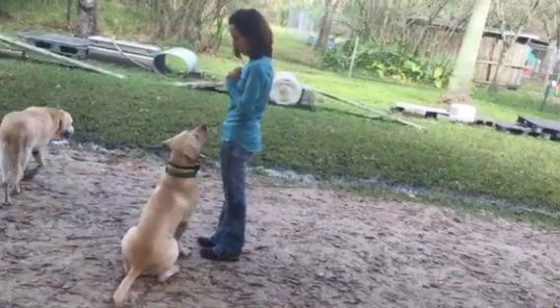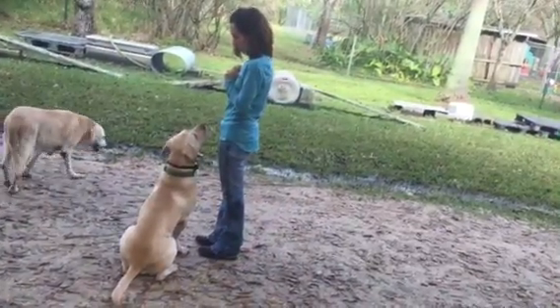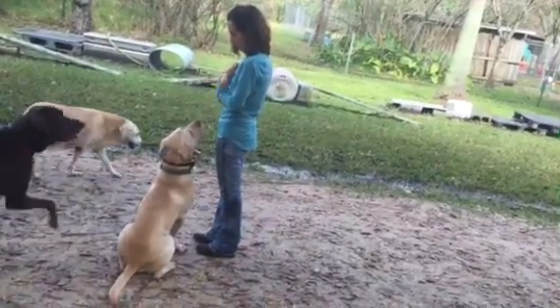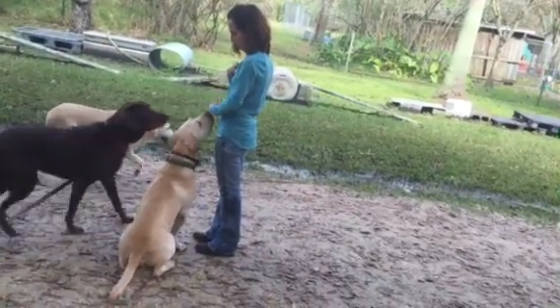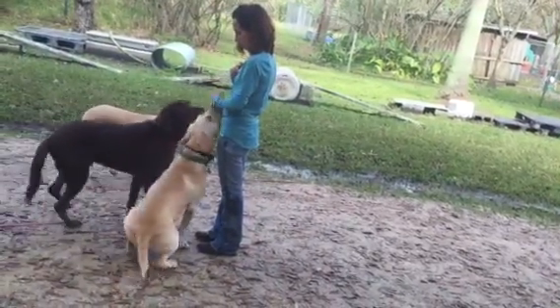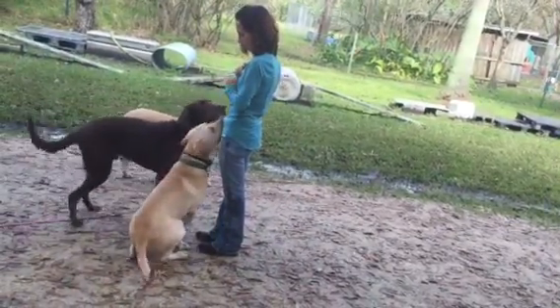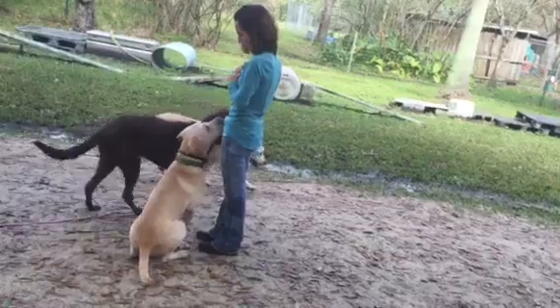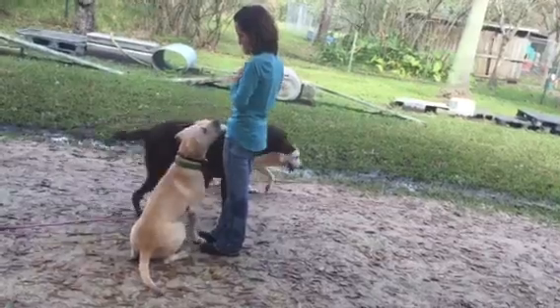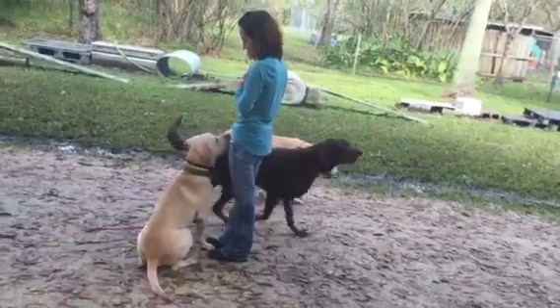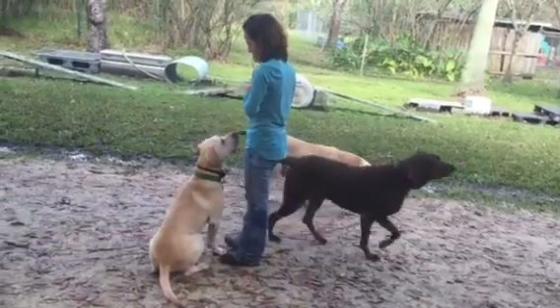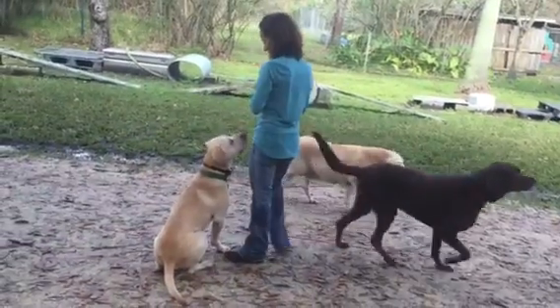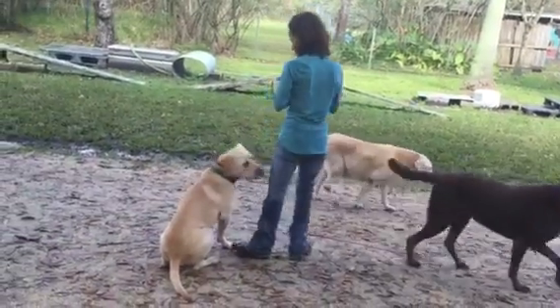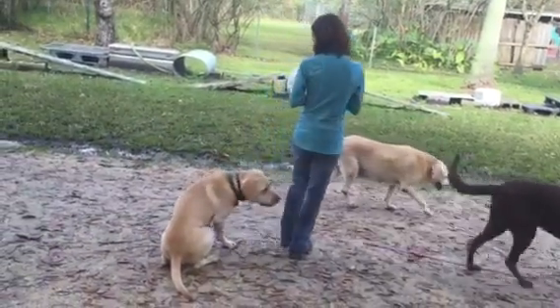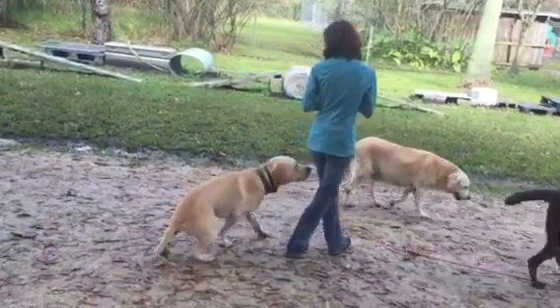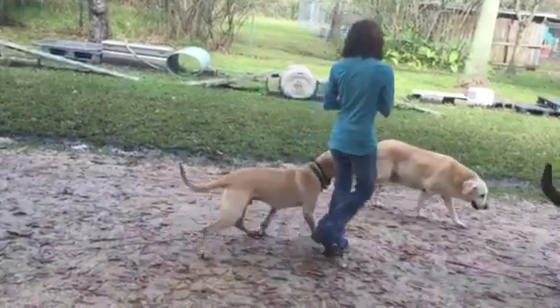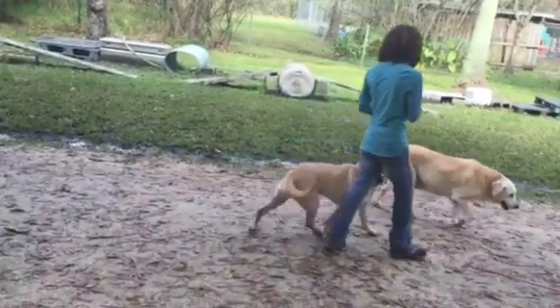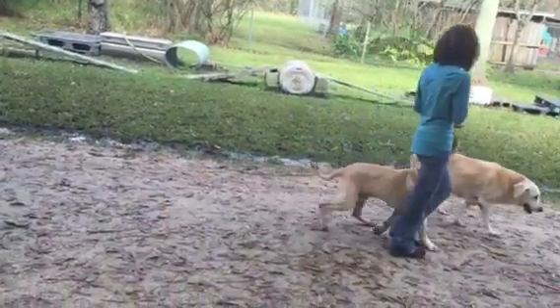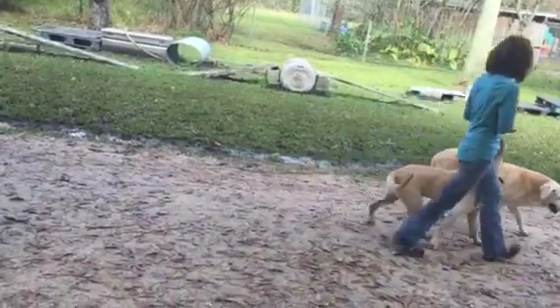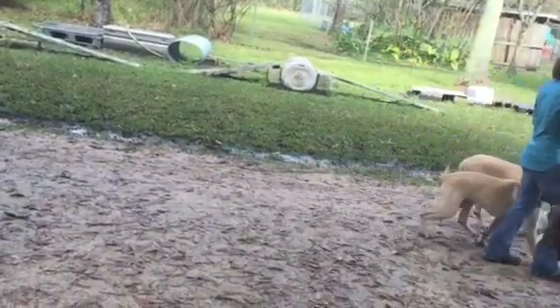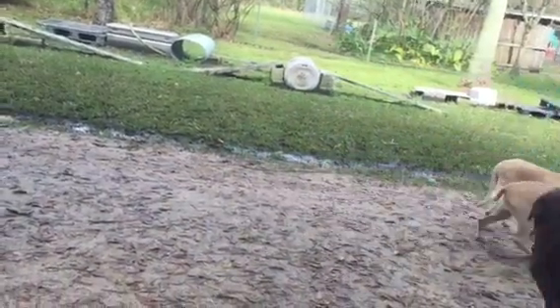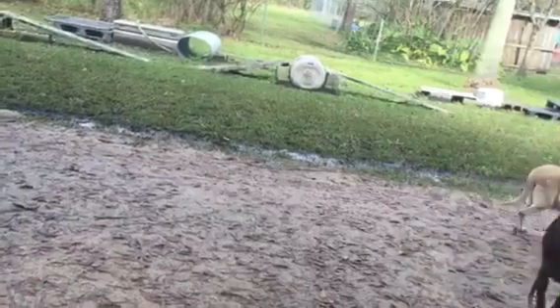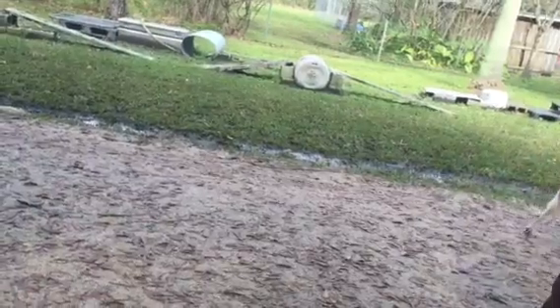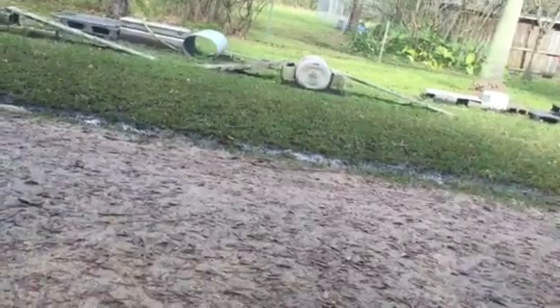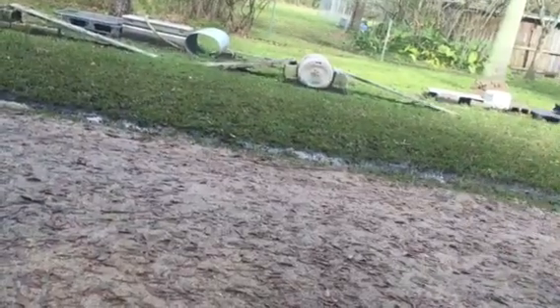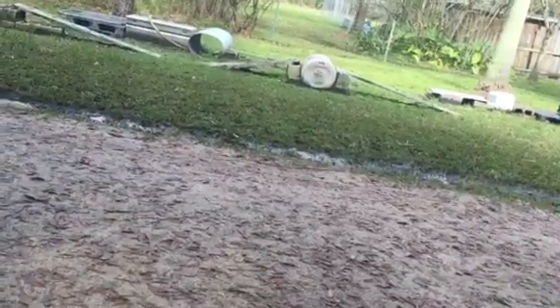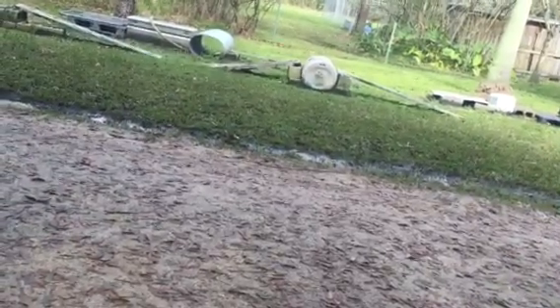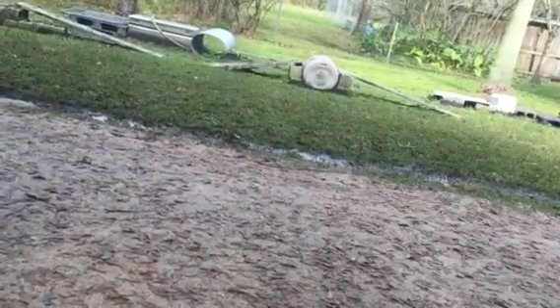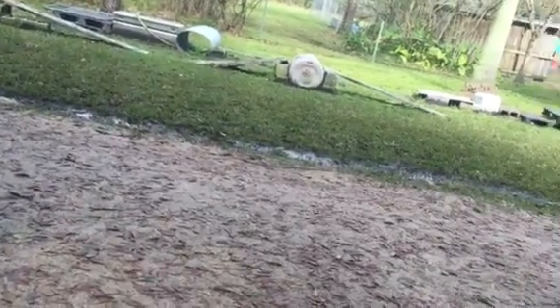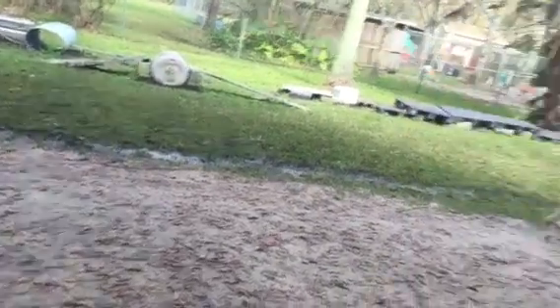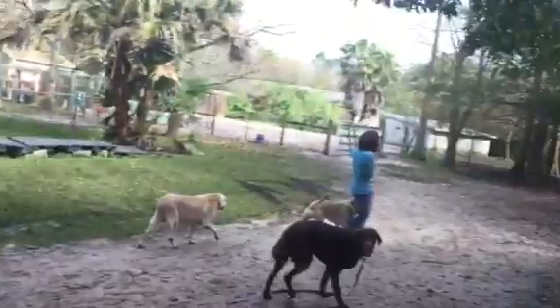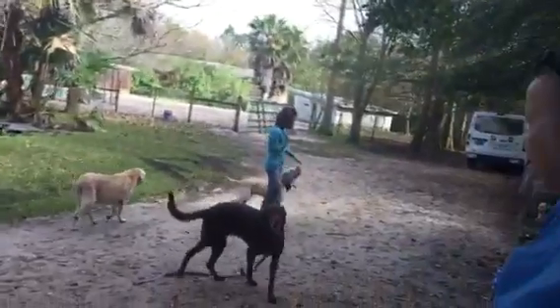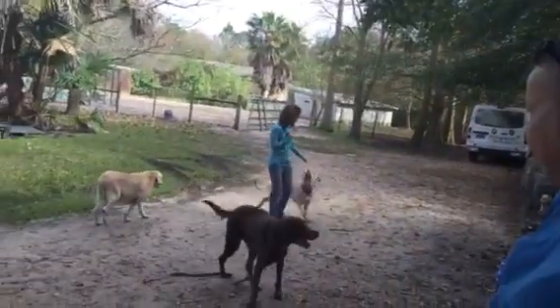All right, do just a tiny little bit of heel. Good. All right, start walking. Say heel. Use your hand to direct him. Good. Keep going. Go, girl, go. Pick up your speed. Close your hand. Keep your hand close. Good.